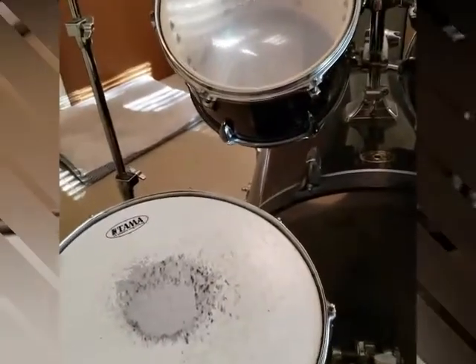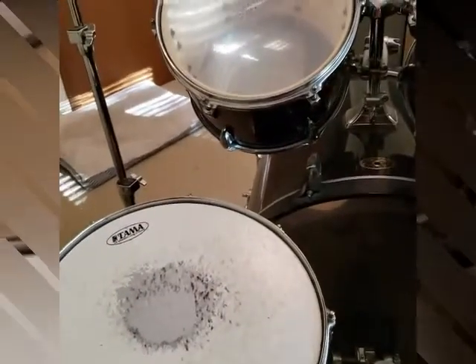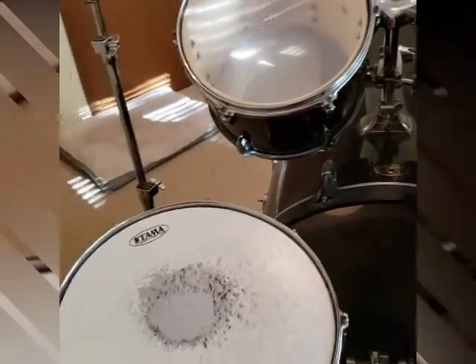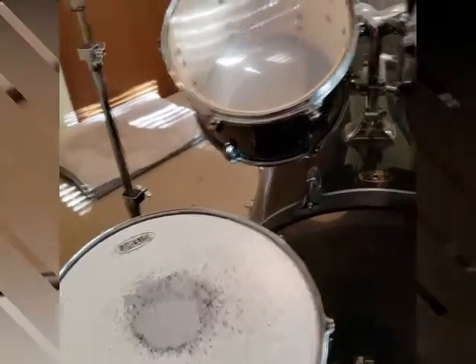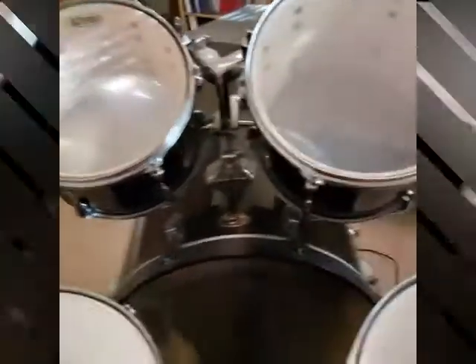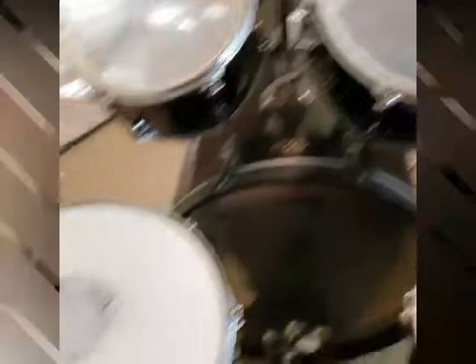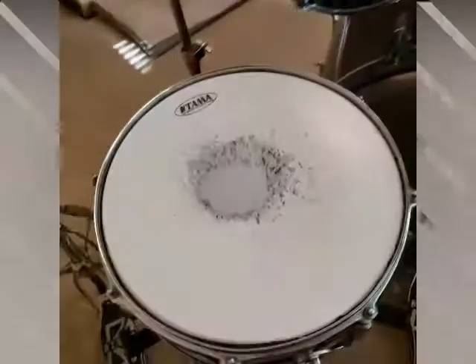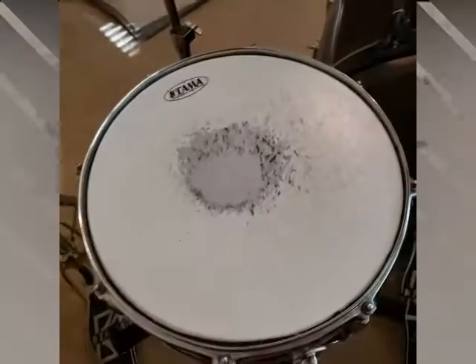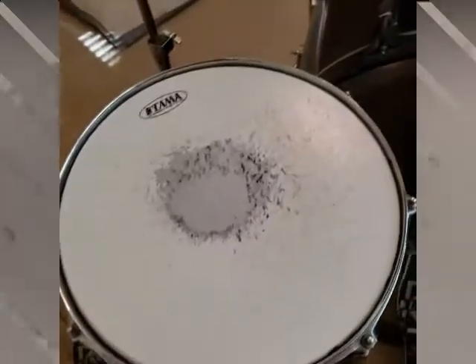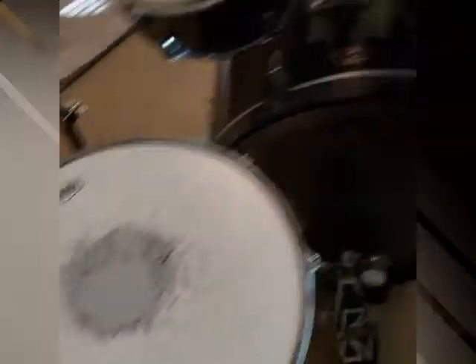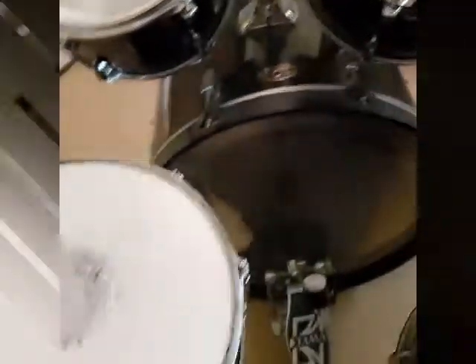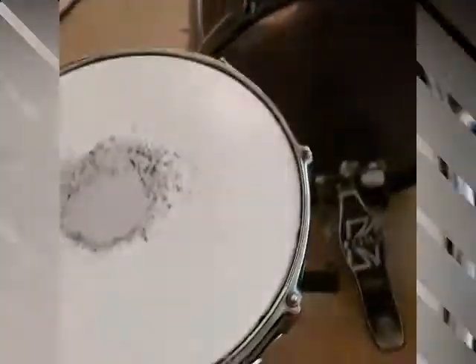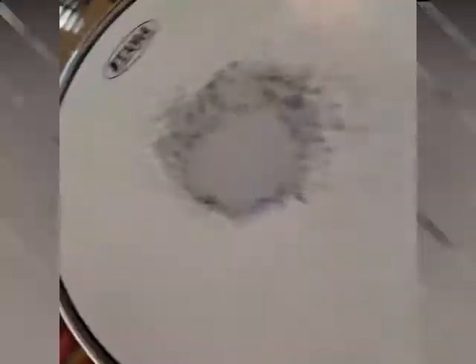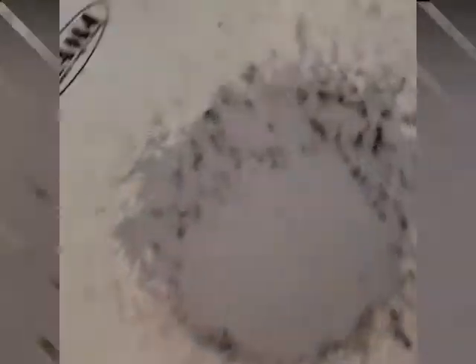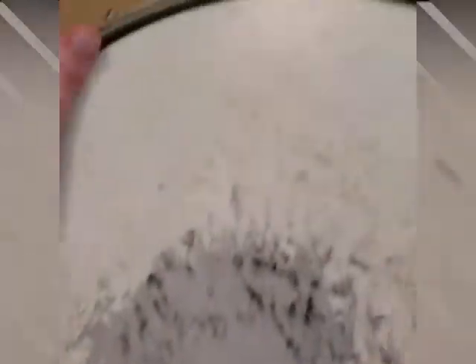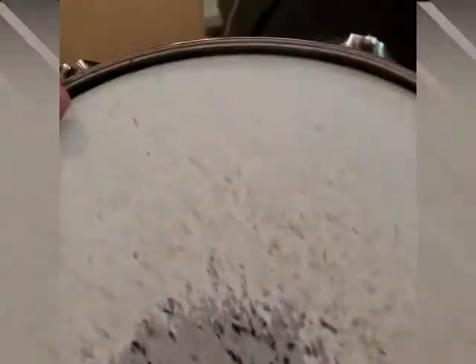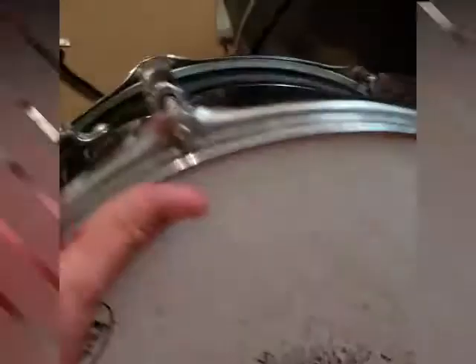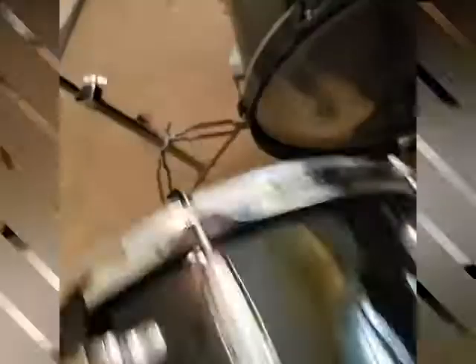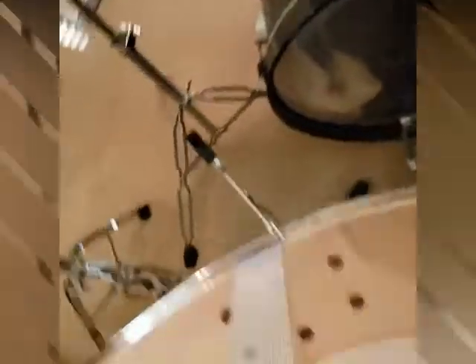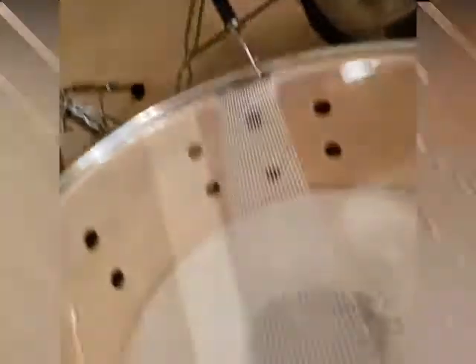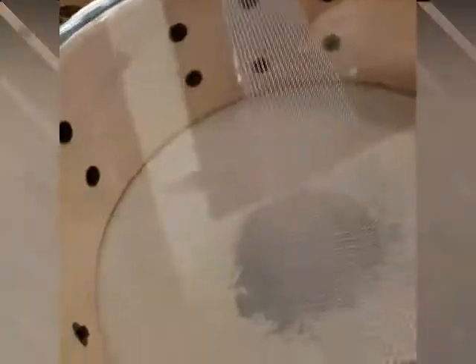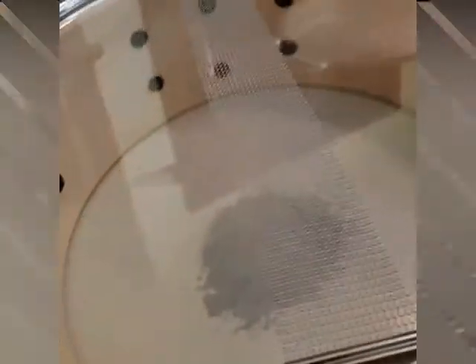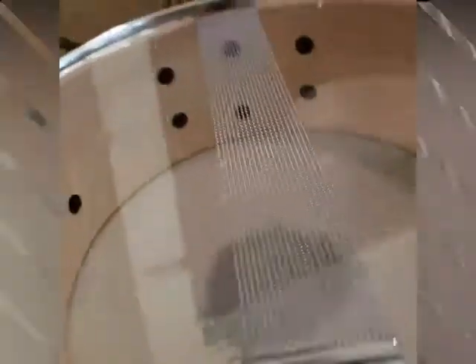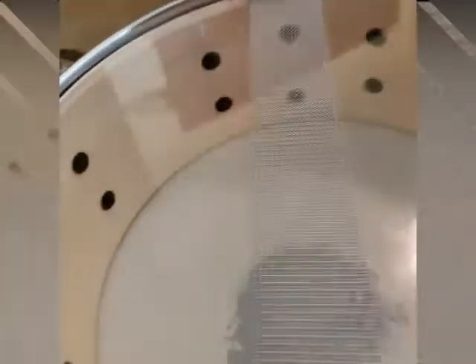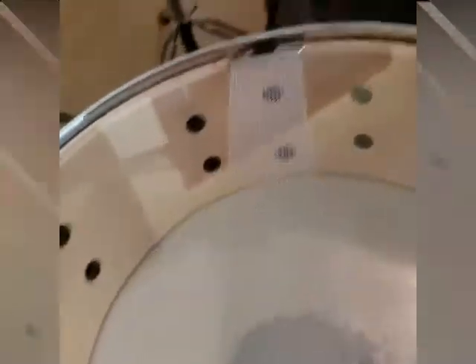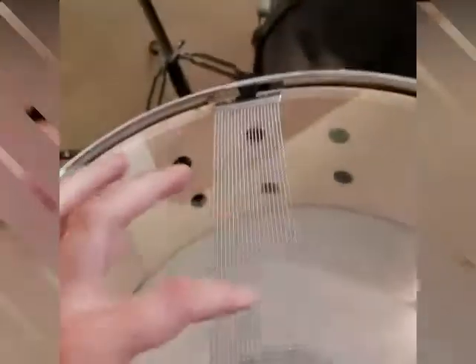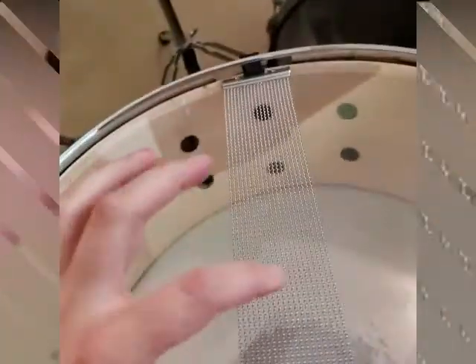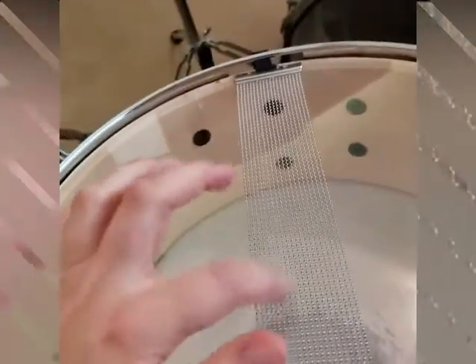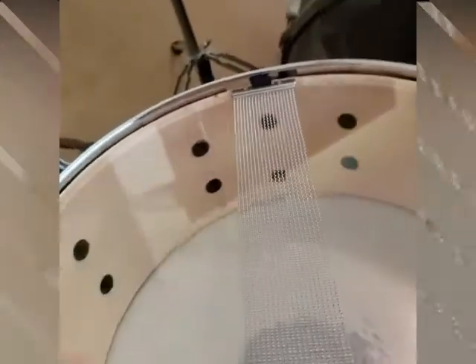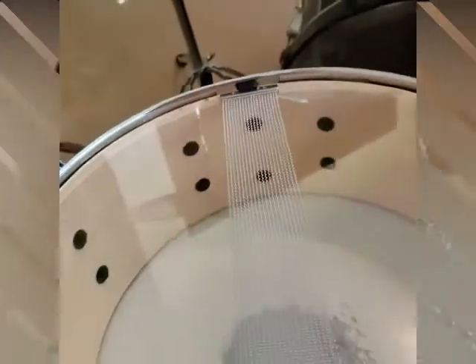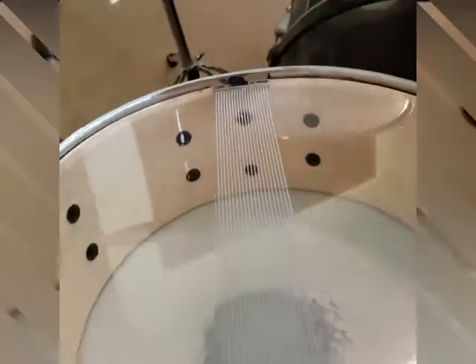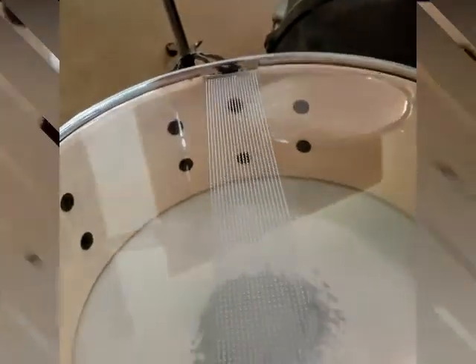On the snare drum, the reason it is called the snare drum is on the bottom you can see there are these little snares, and that's what creates the sound.